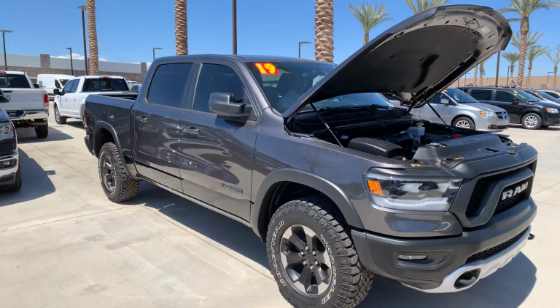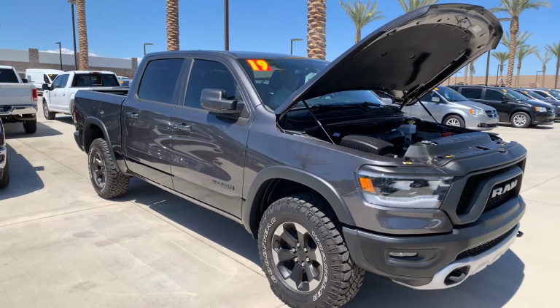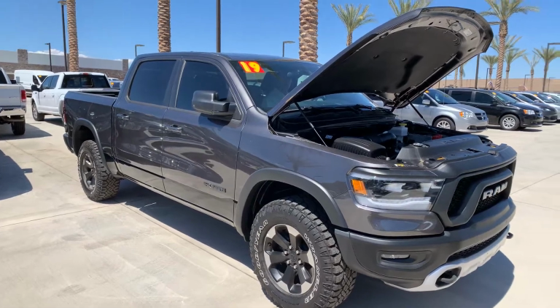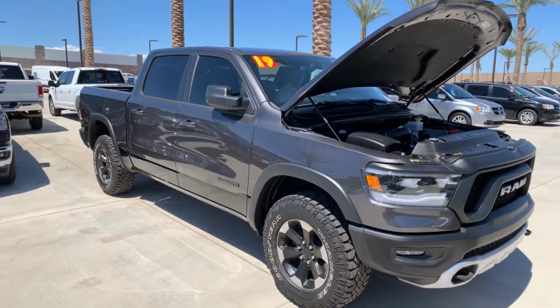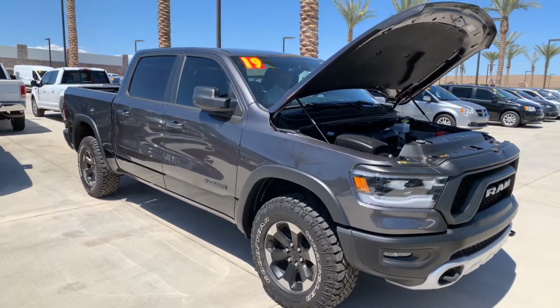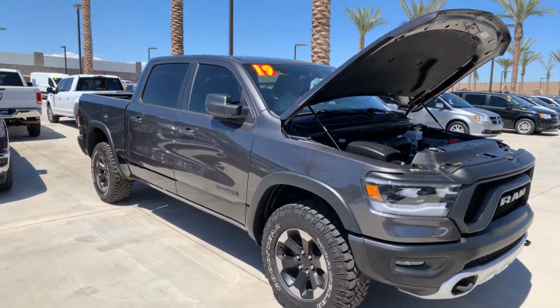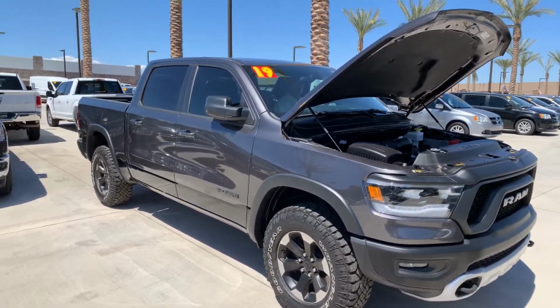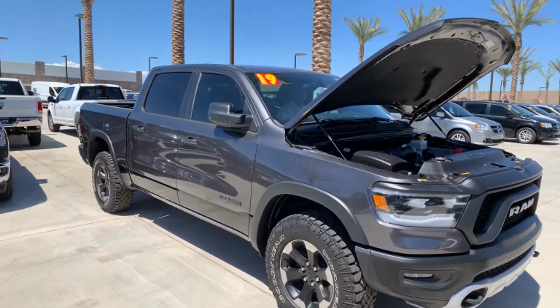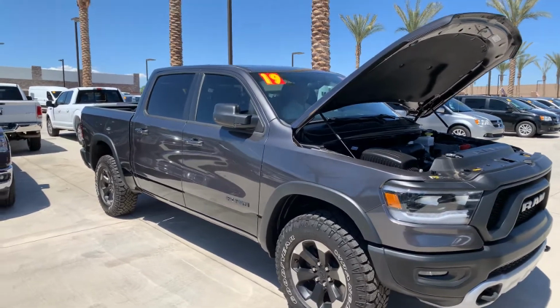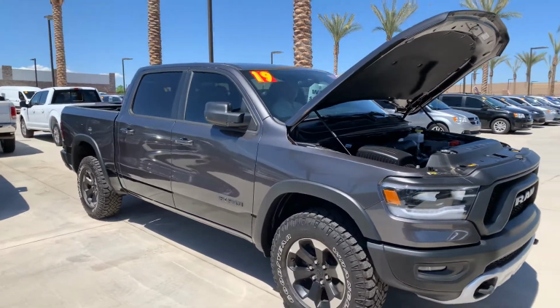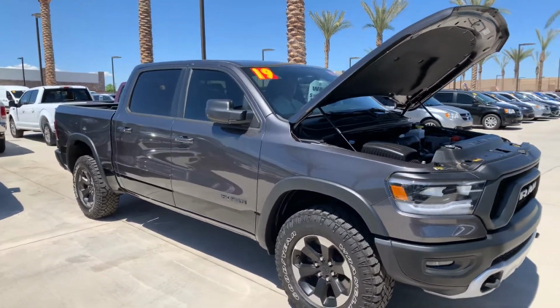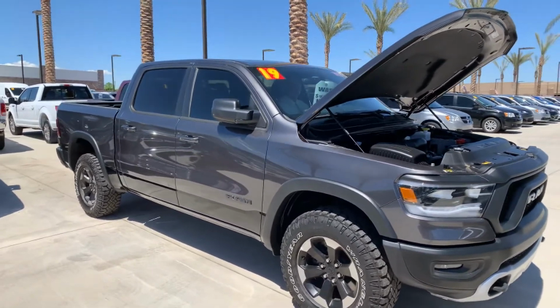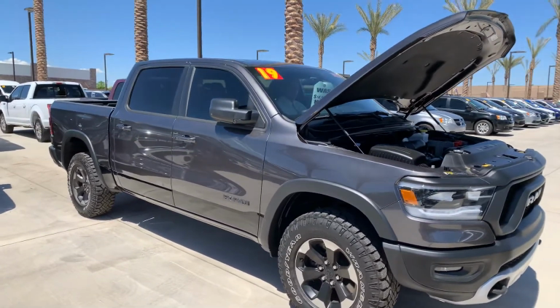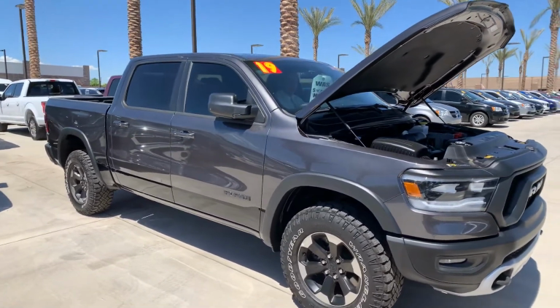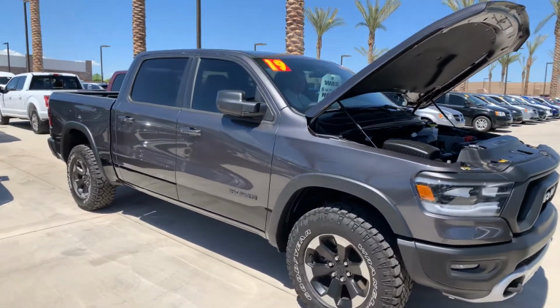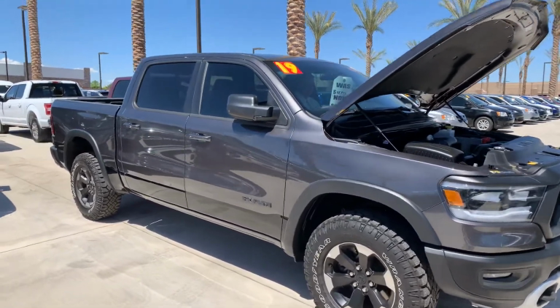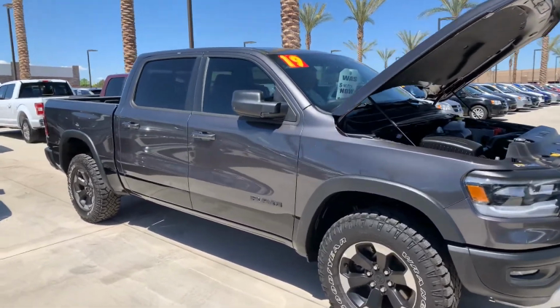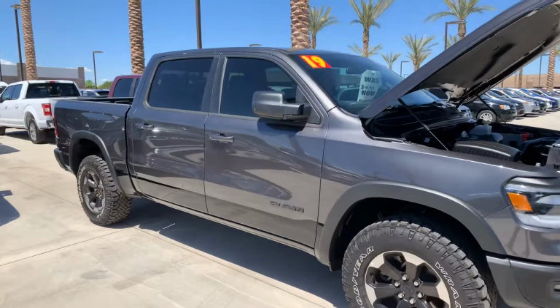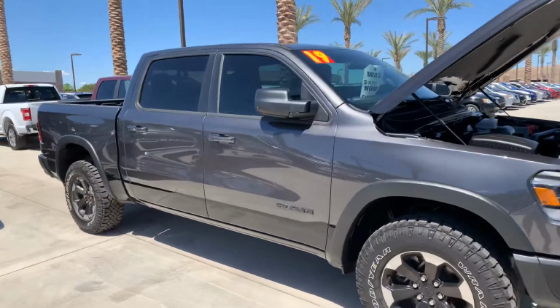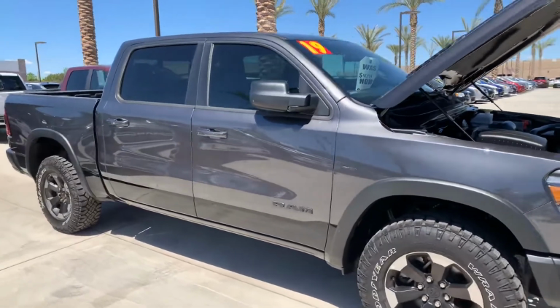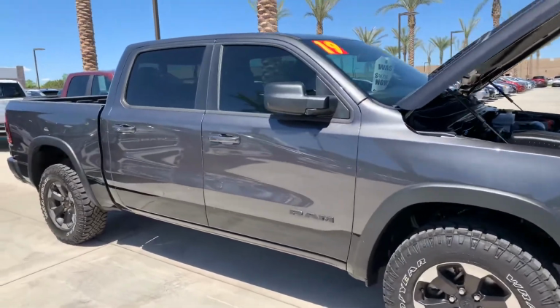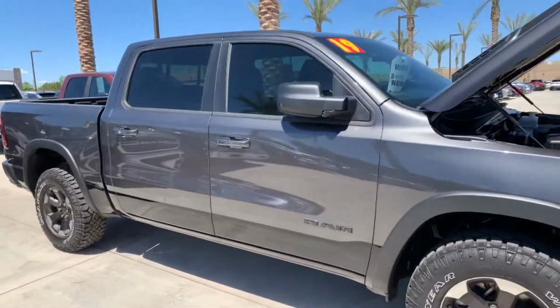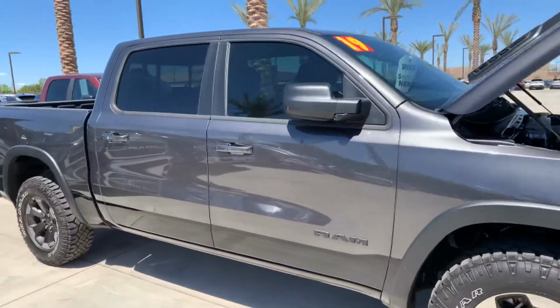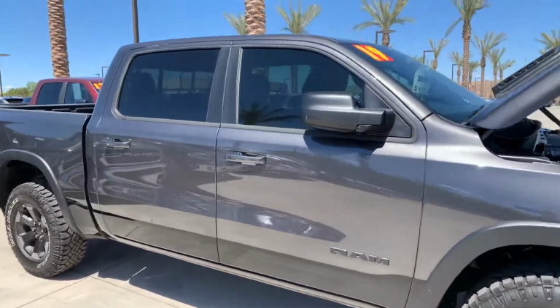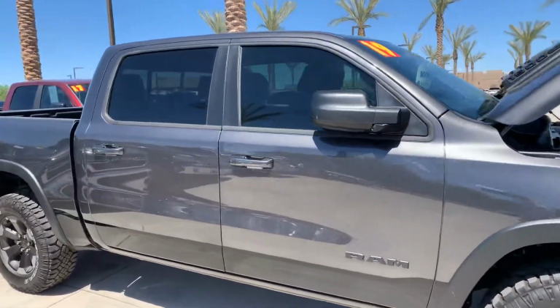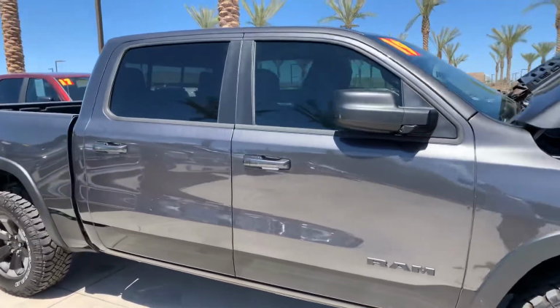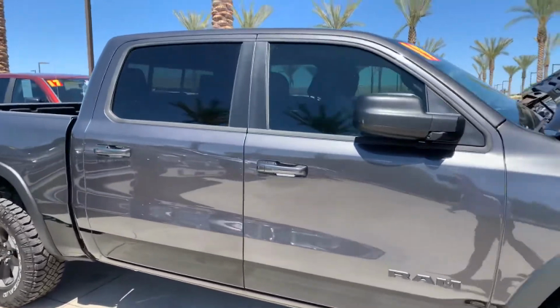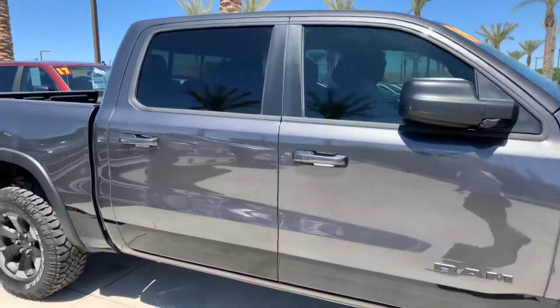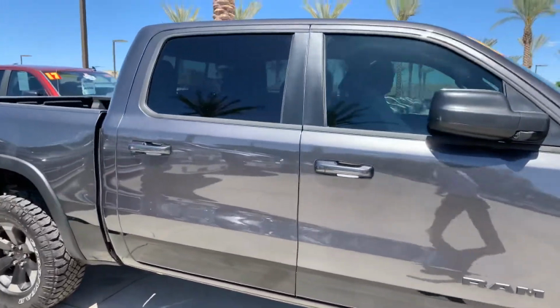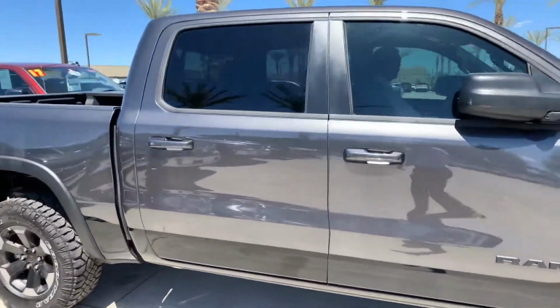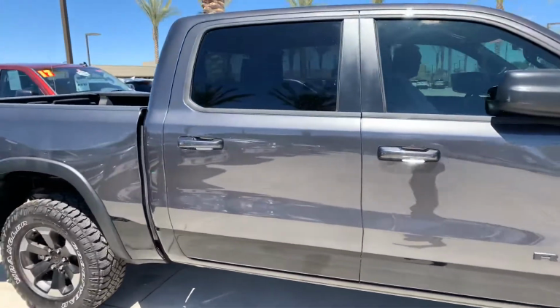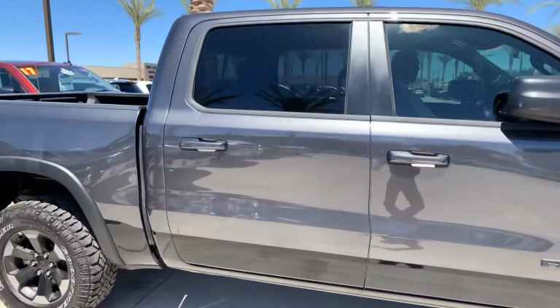Hey Nathaniel, this is Brett. Just doing a quick walk around here for you on this Ram Rebel. Very nice vehicle. Just going to do a full walk around here for you.